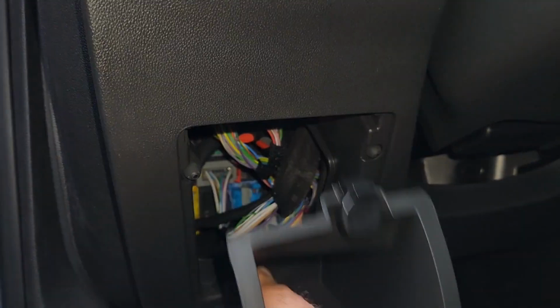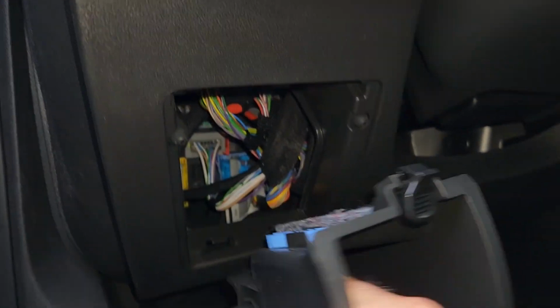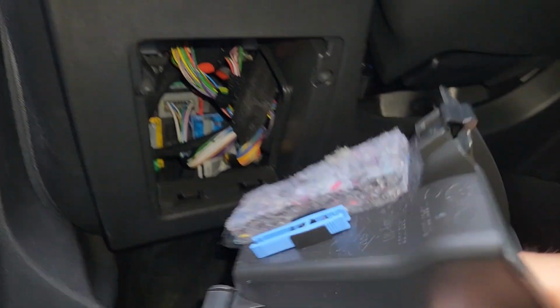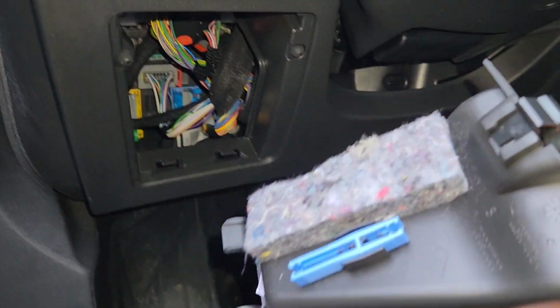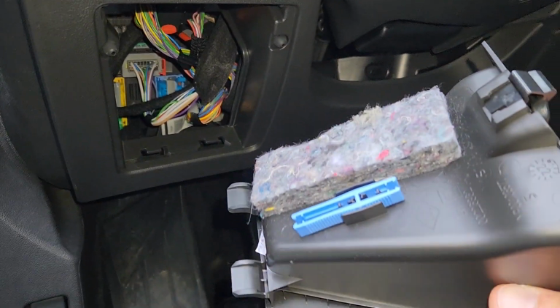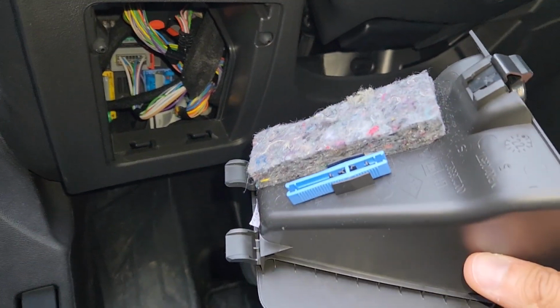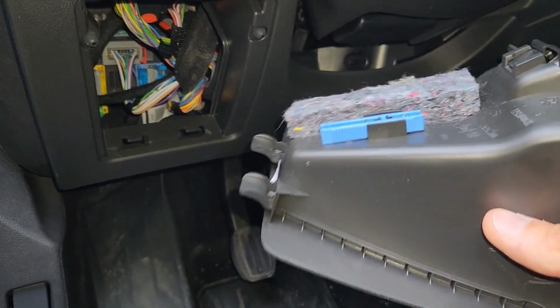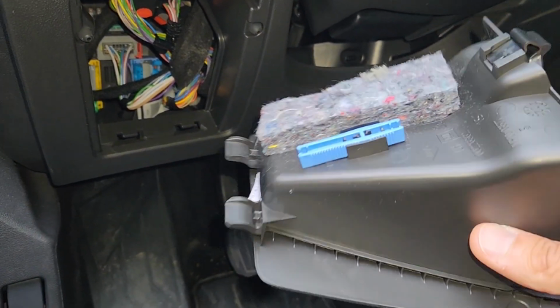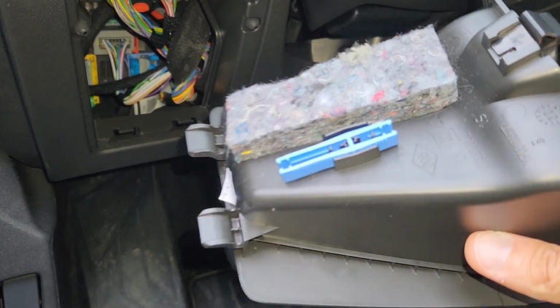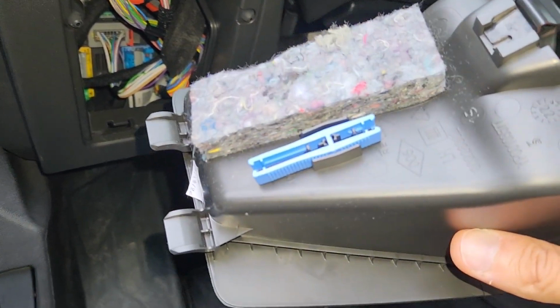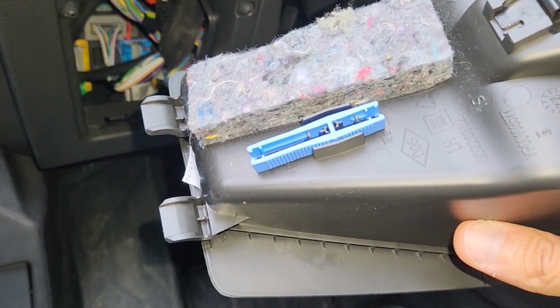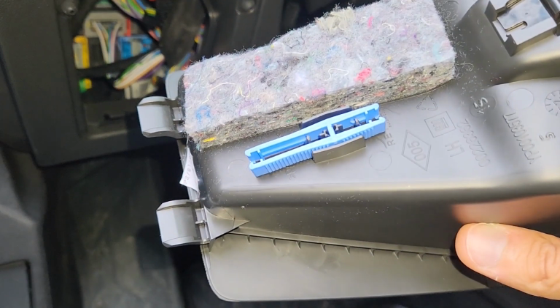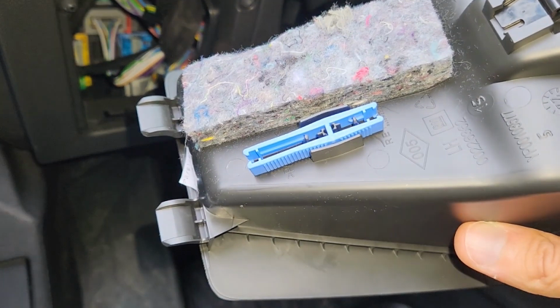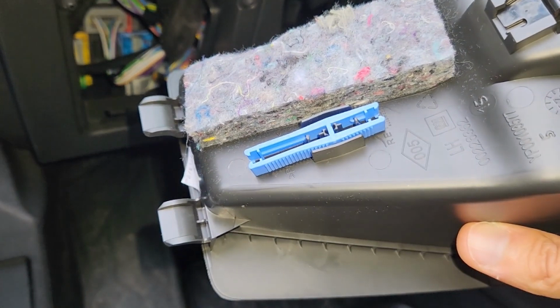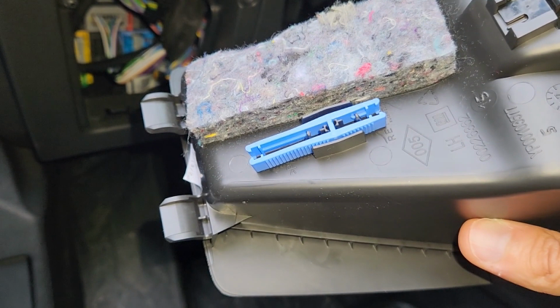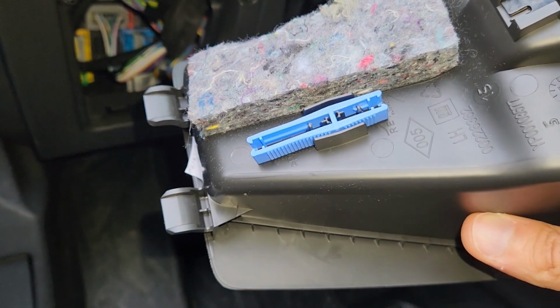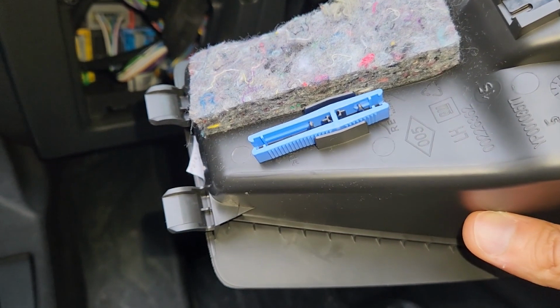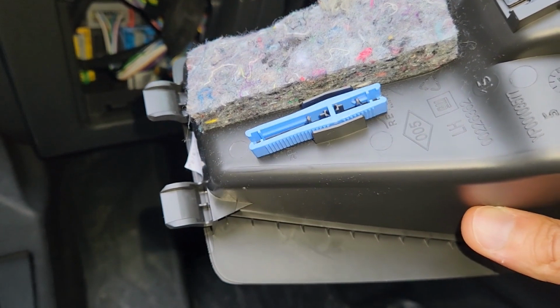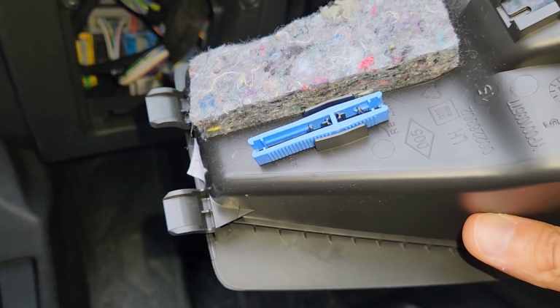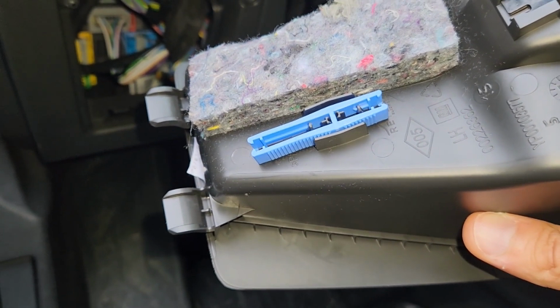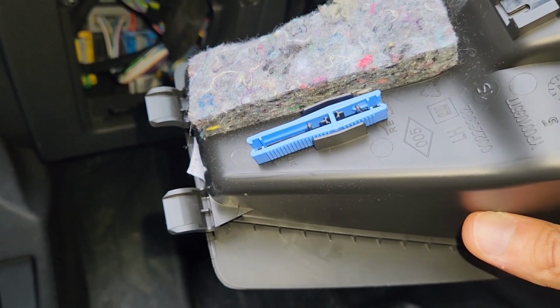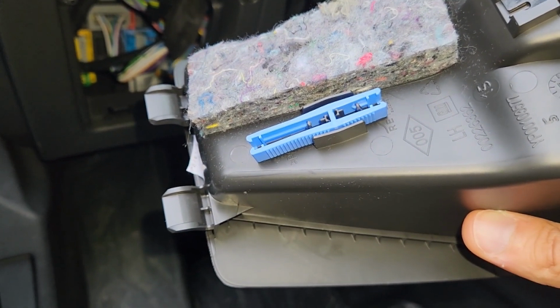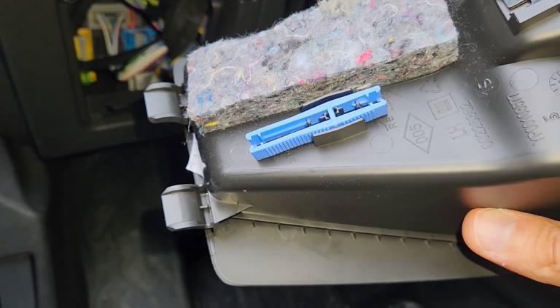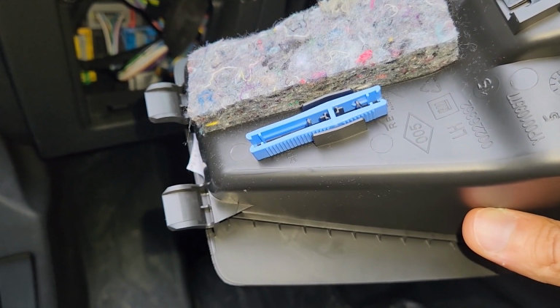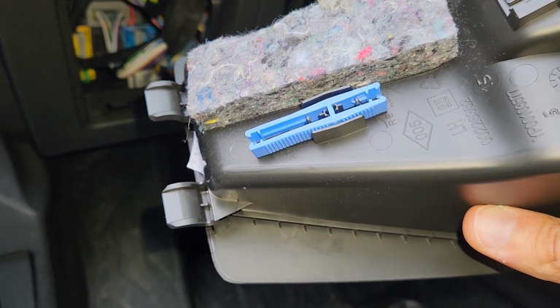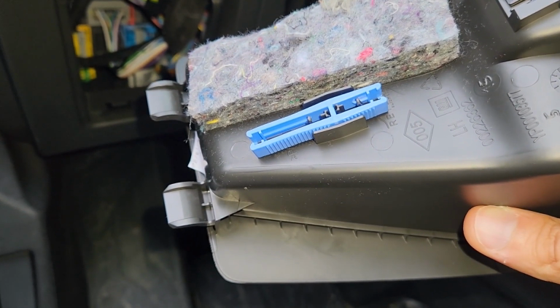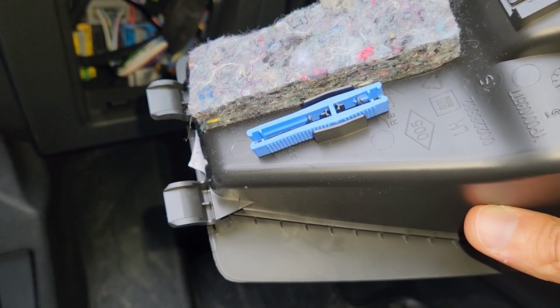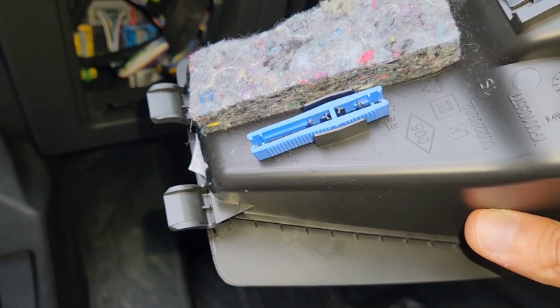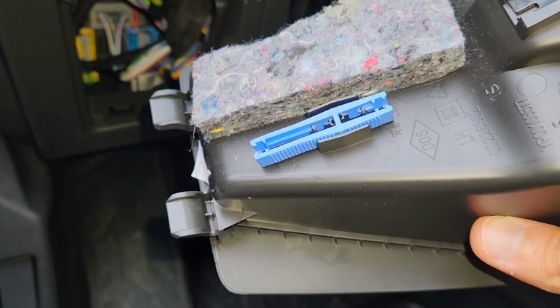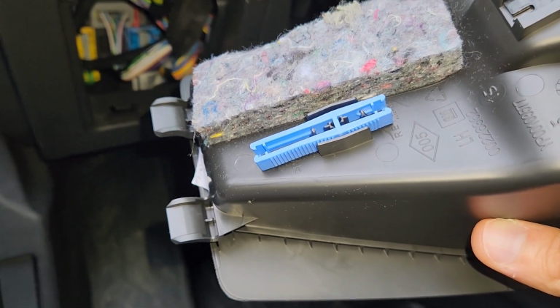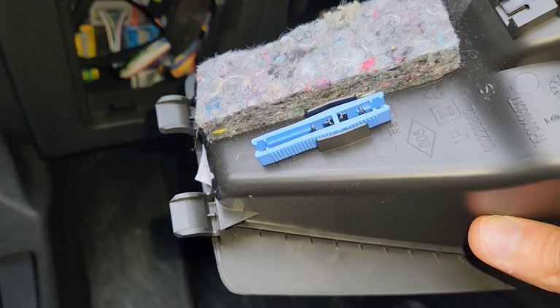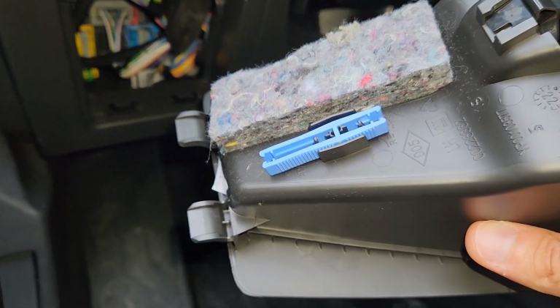On the backside of the compartment there is this blue thing — this is a fuse puller which you can use to remove and check any of the fuses.